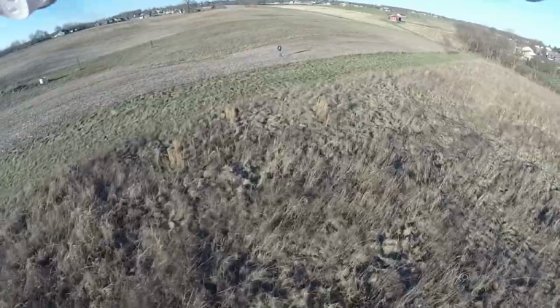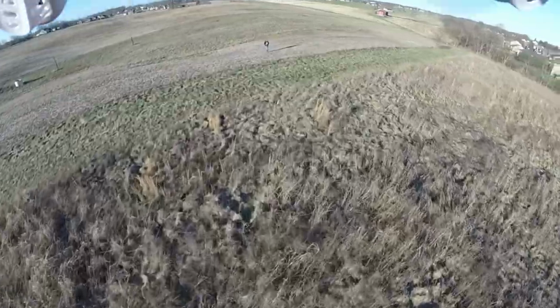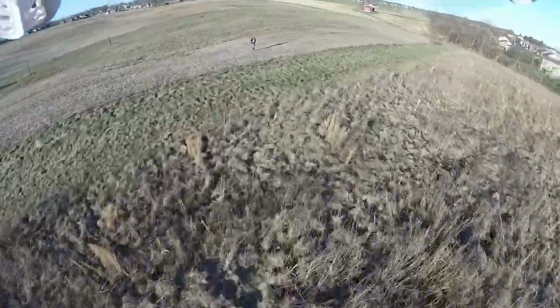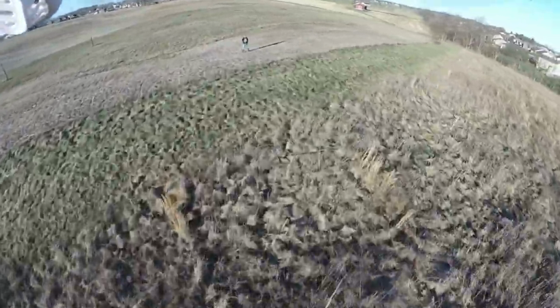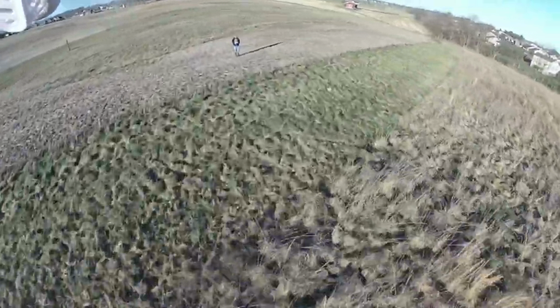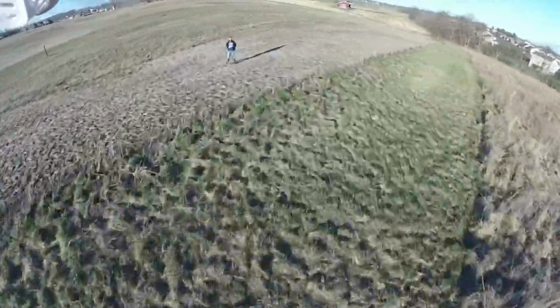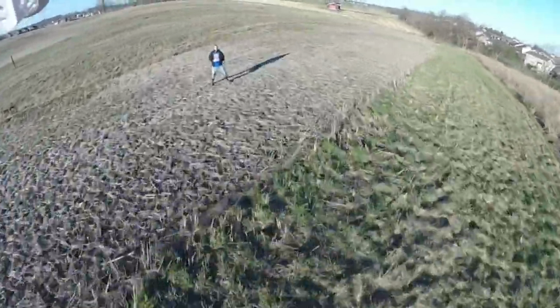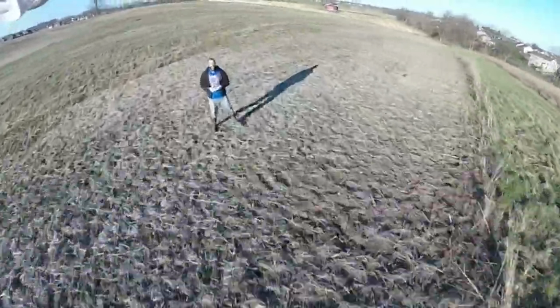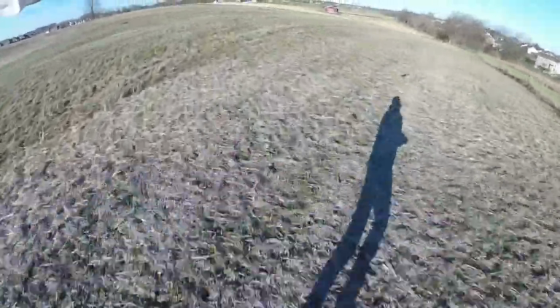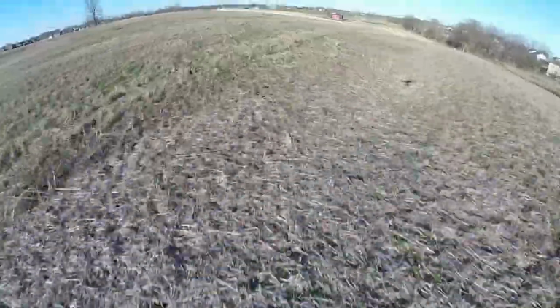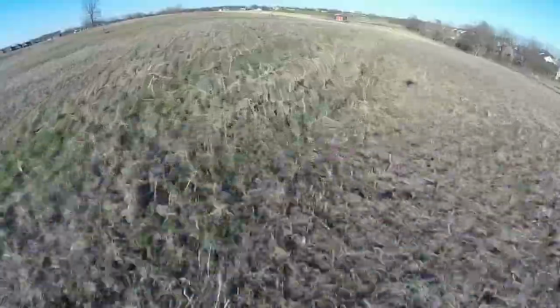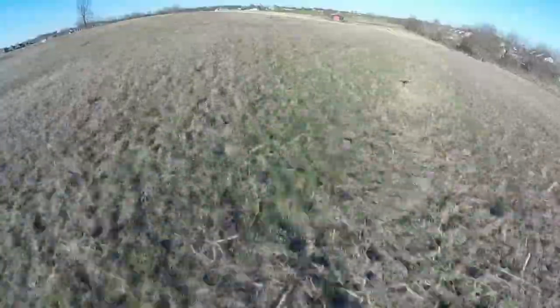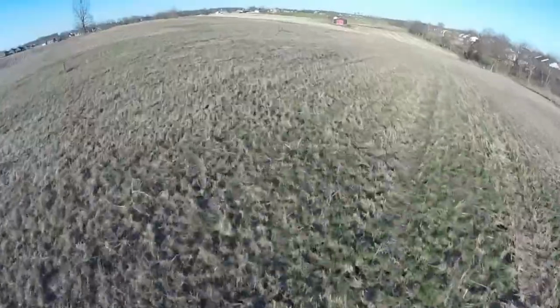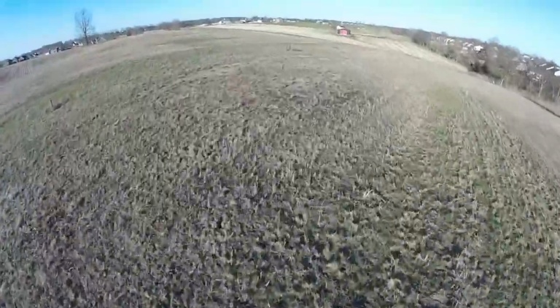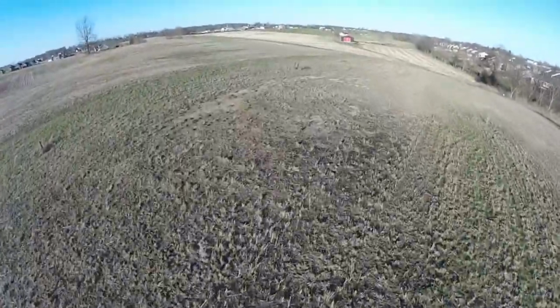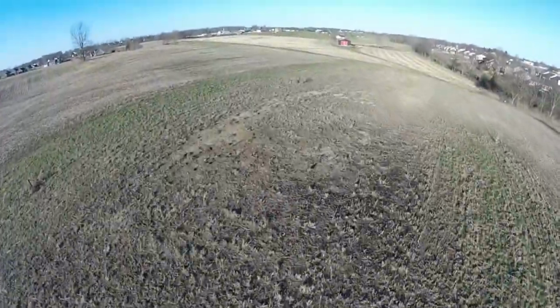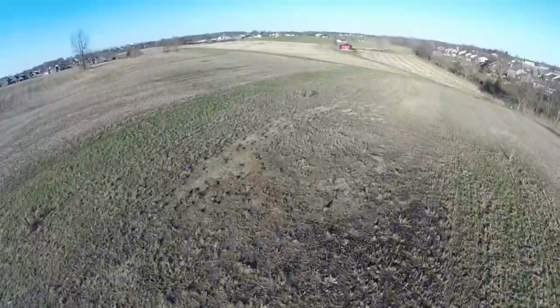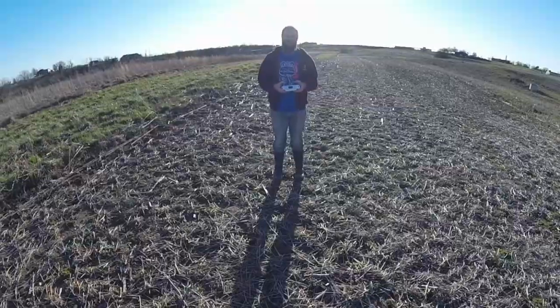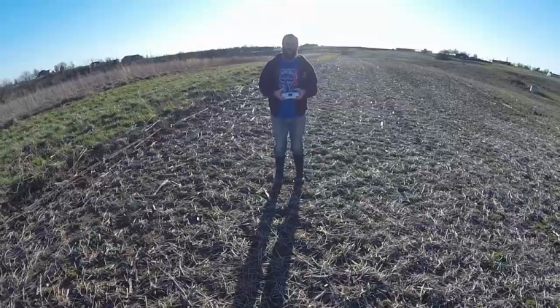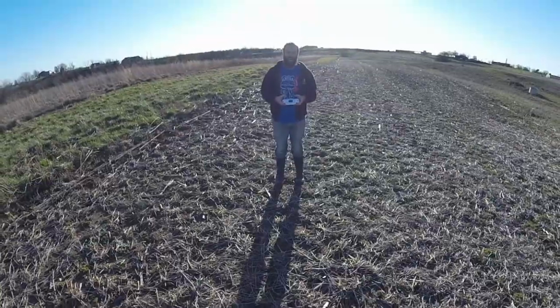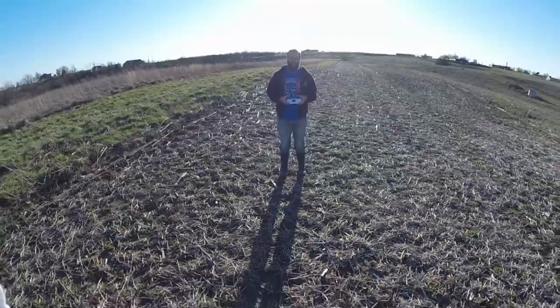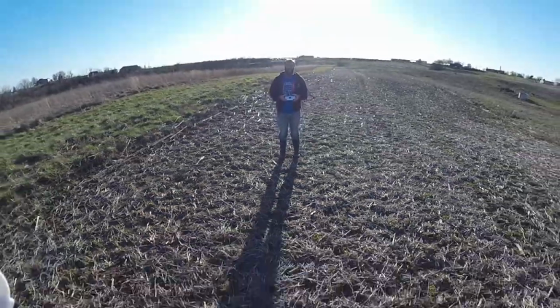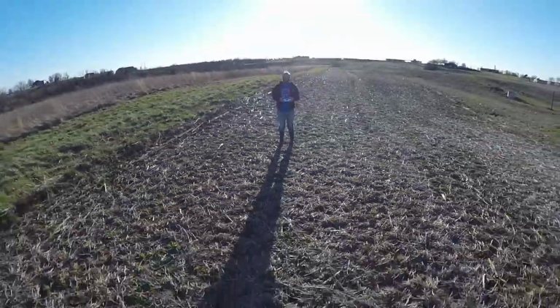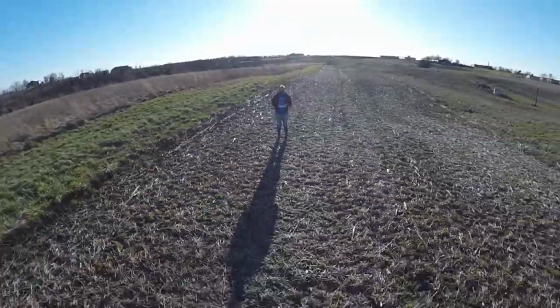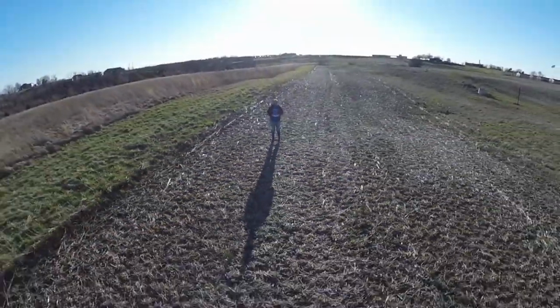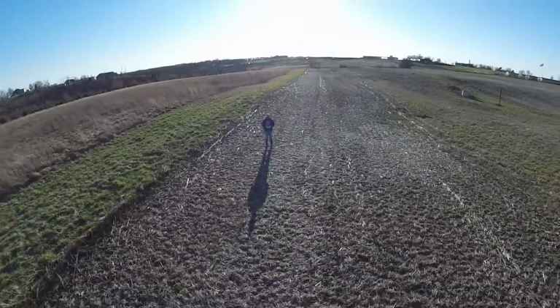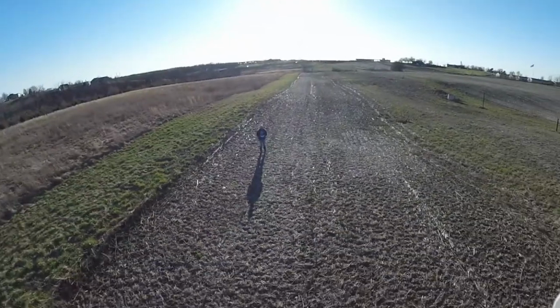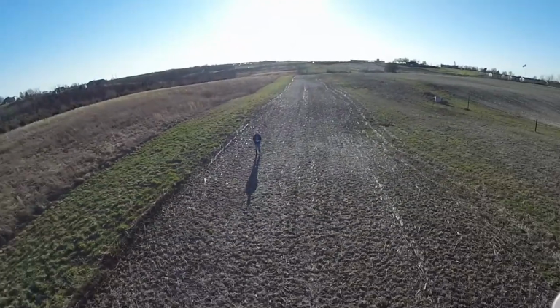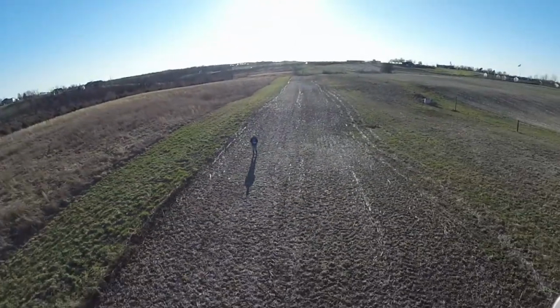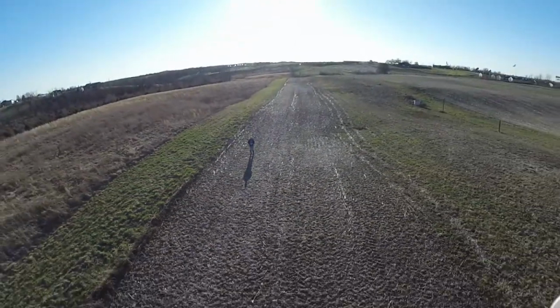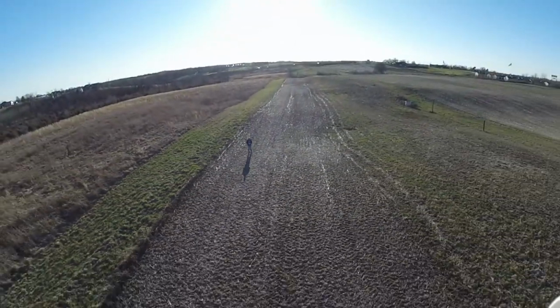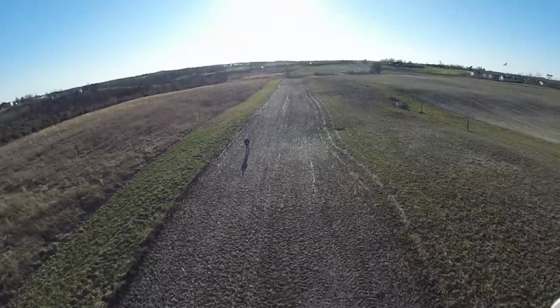And rate 2. You can see just how much the quad is pitching by the fact the motors are getting into the camera shot.